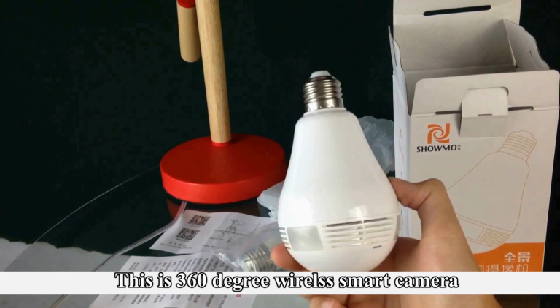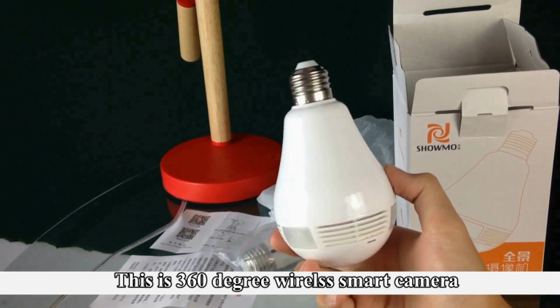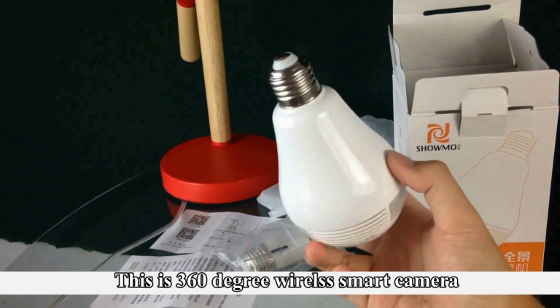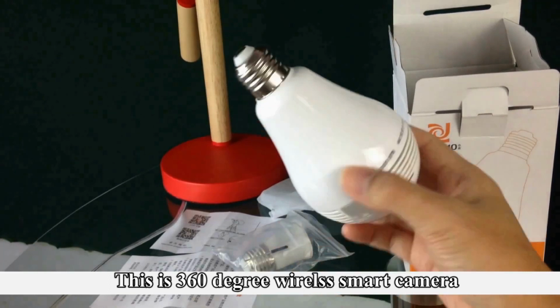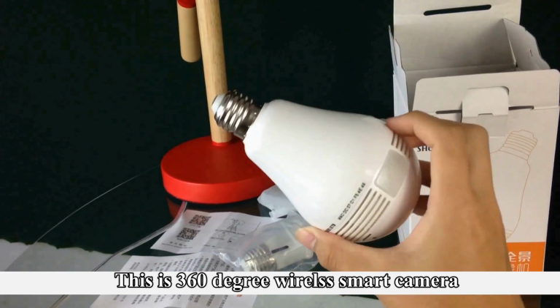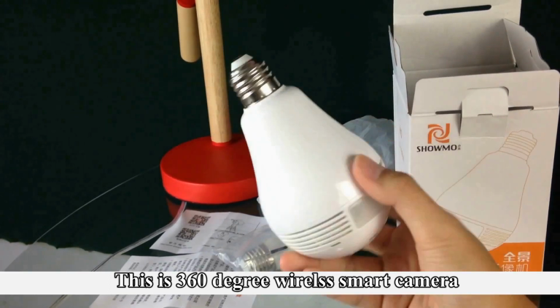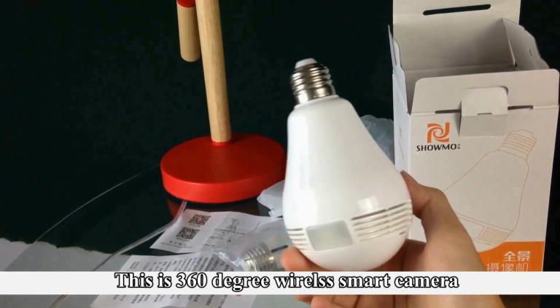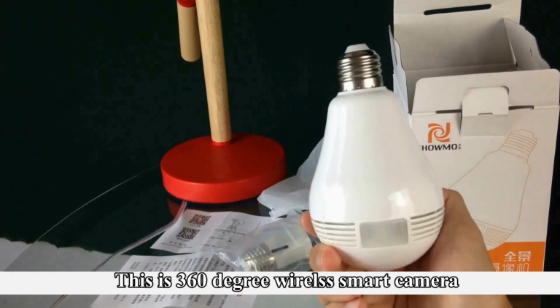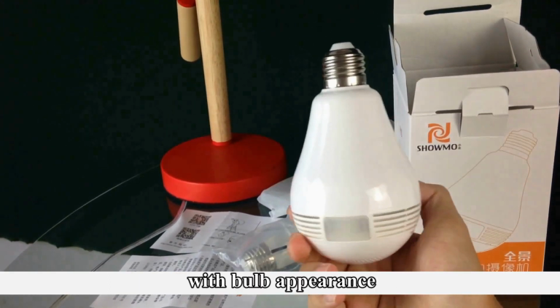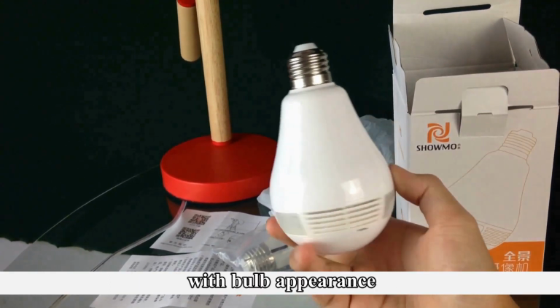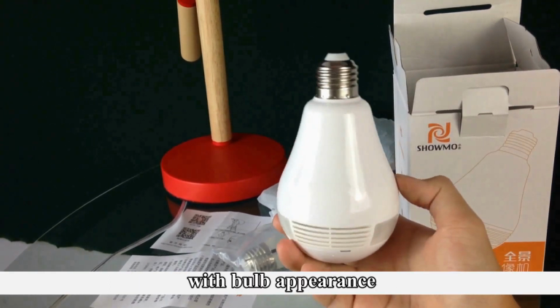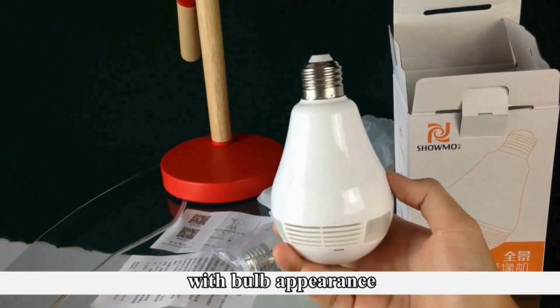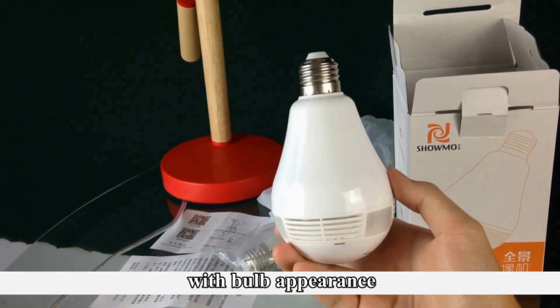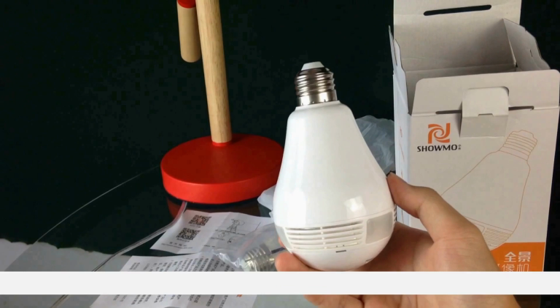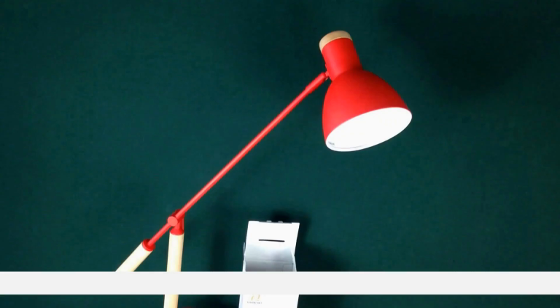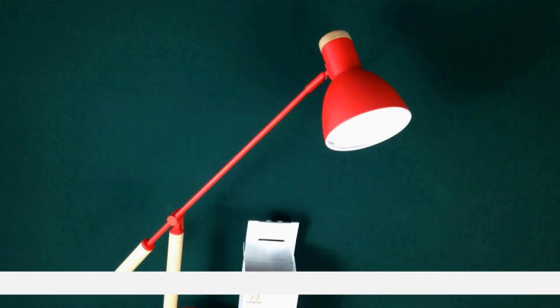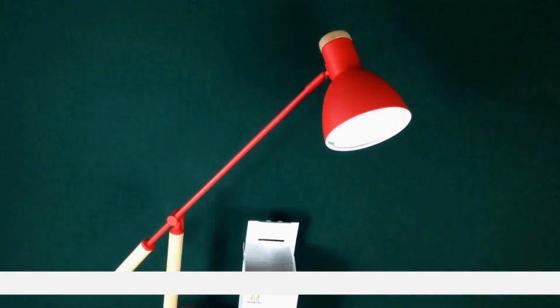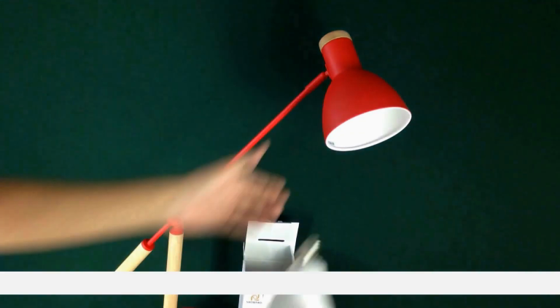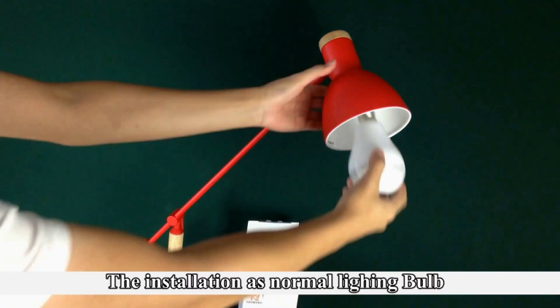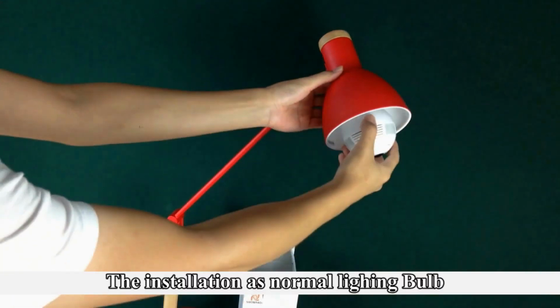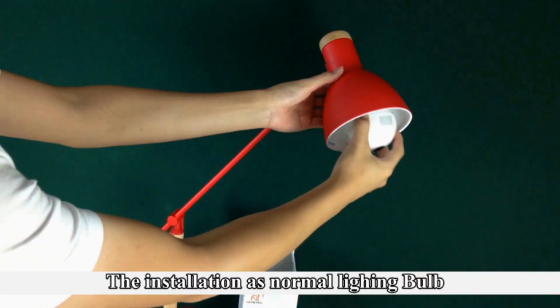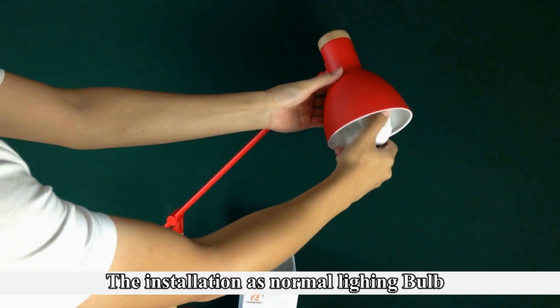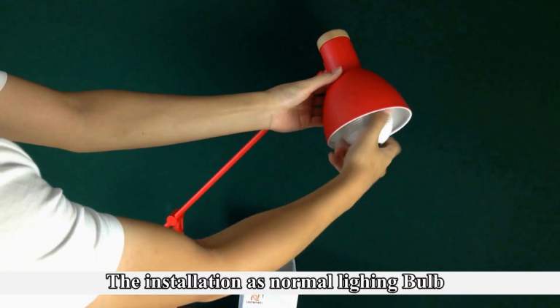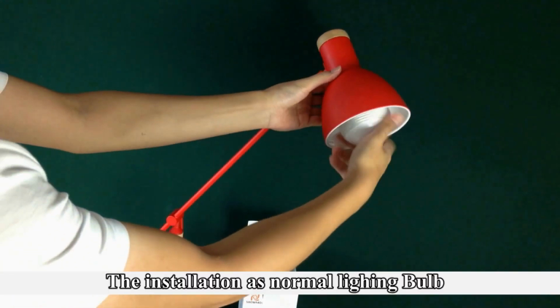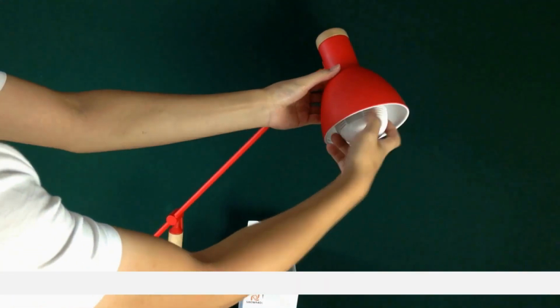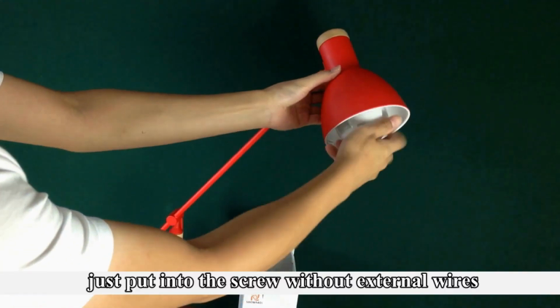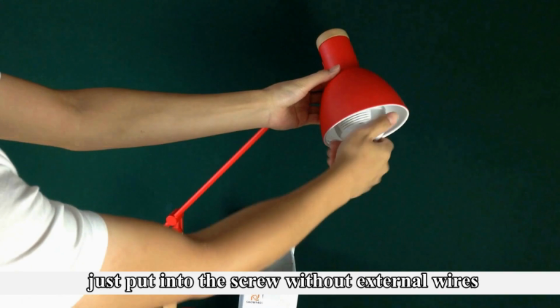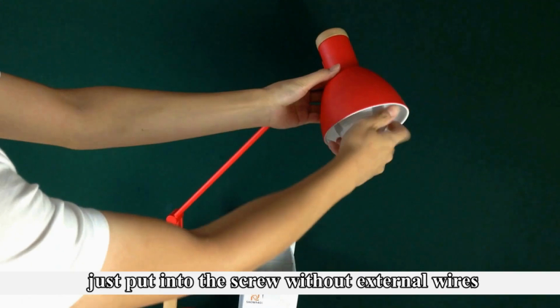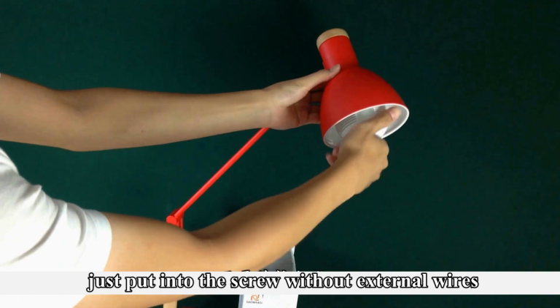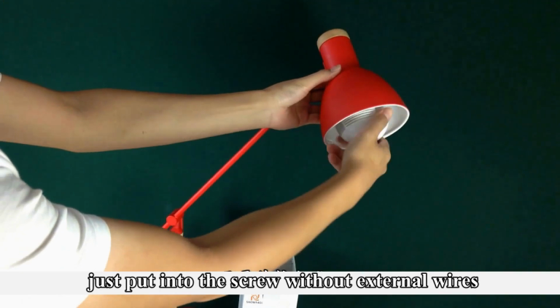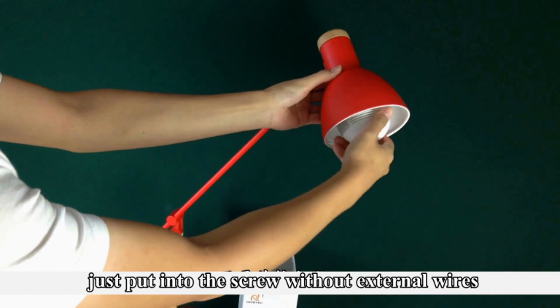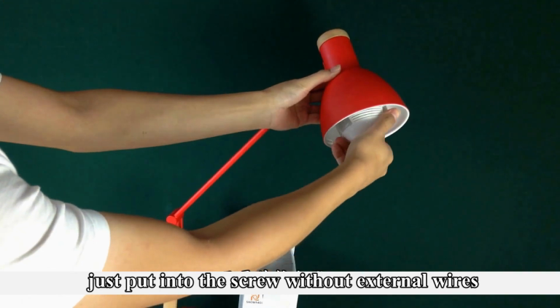This is a 360 wireless smart camera with a bulb appearance. The installation is like a normal light bulb — just screw it in without any external wires.